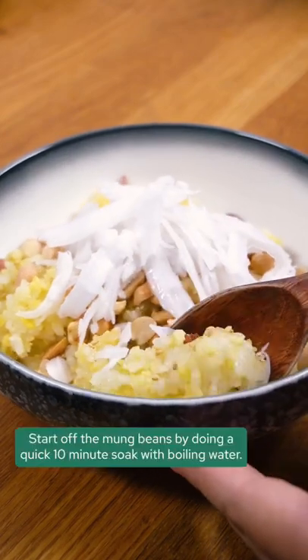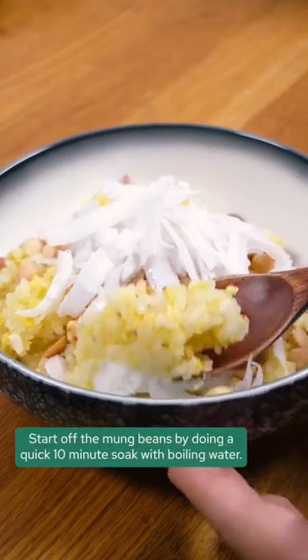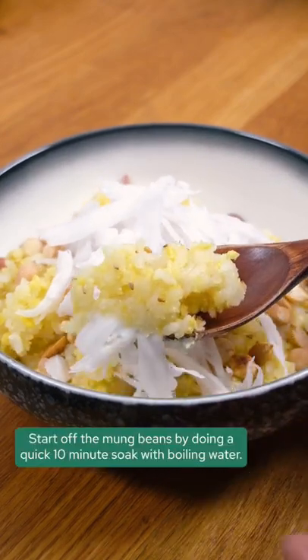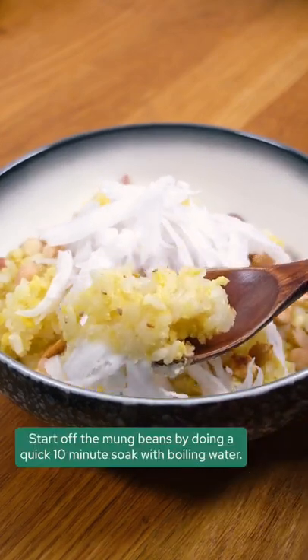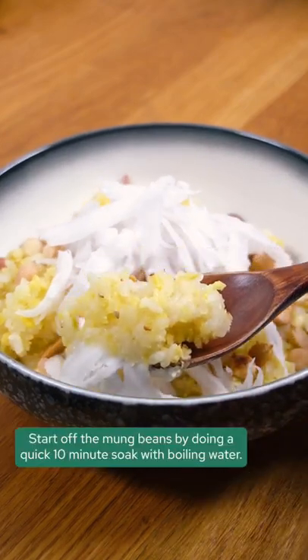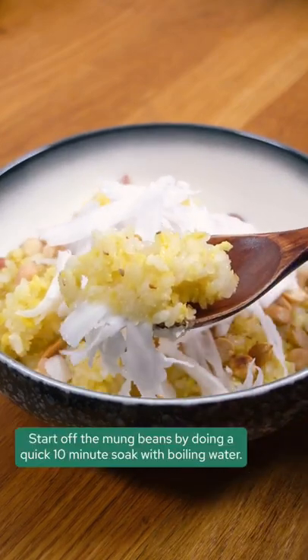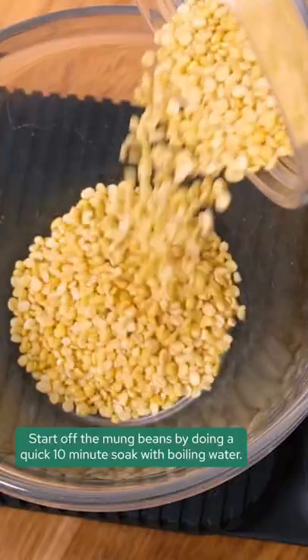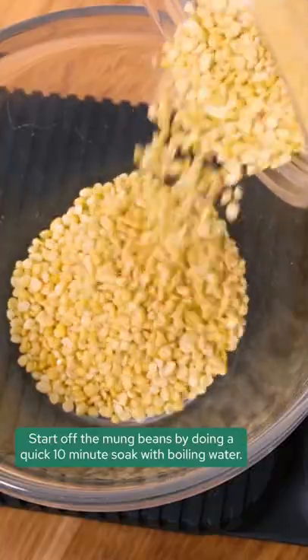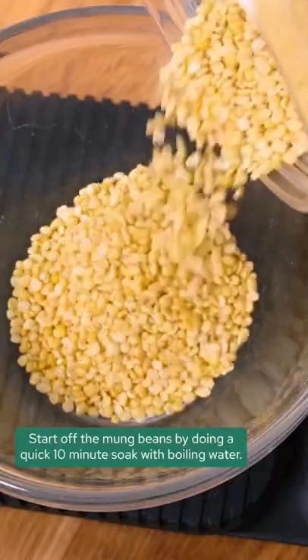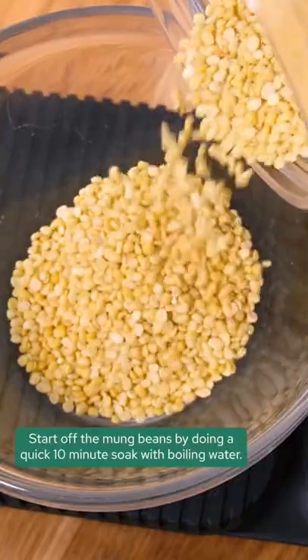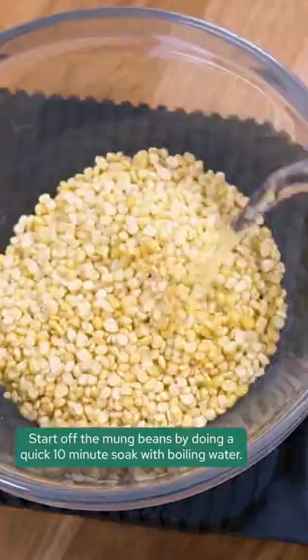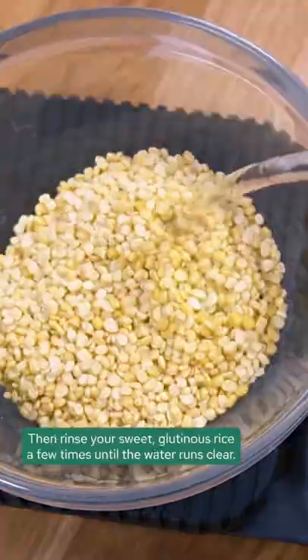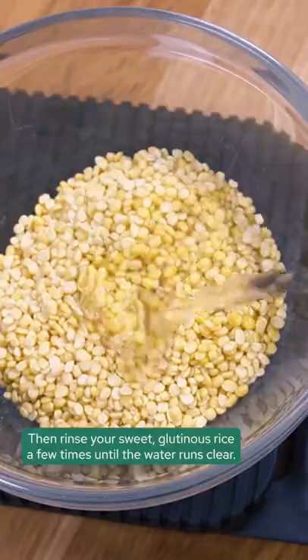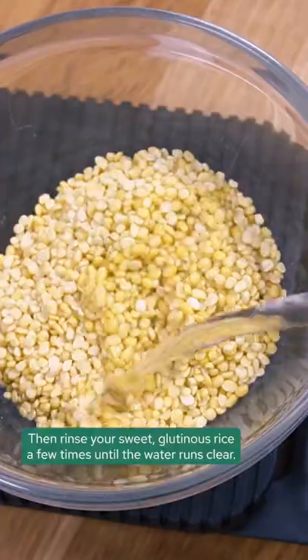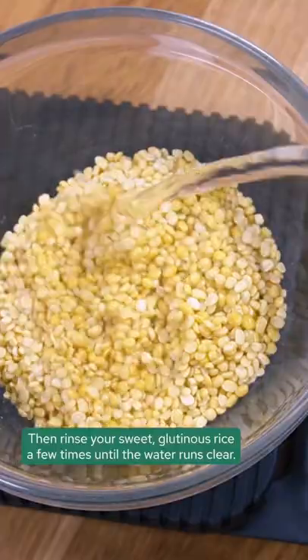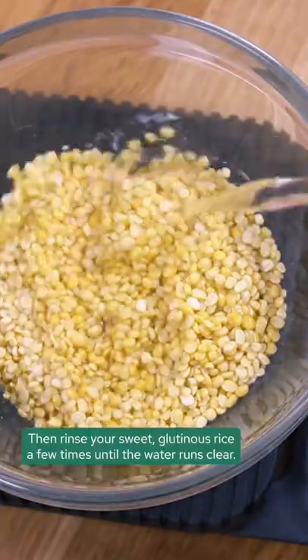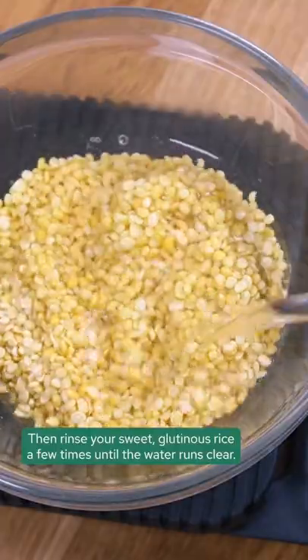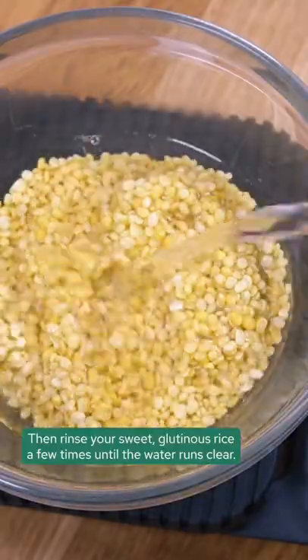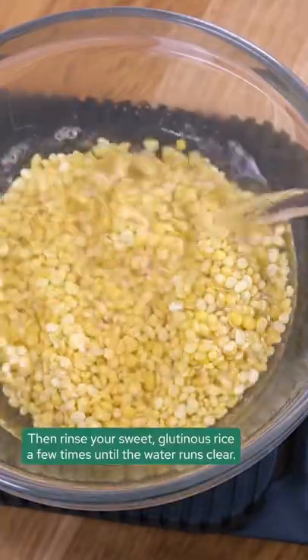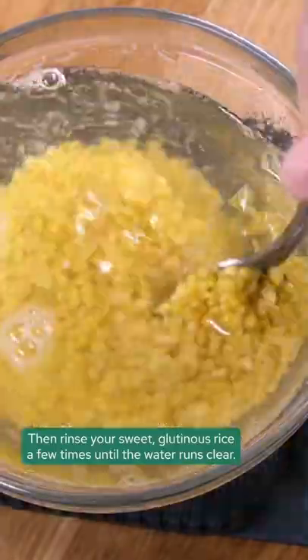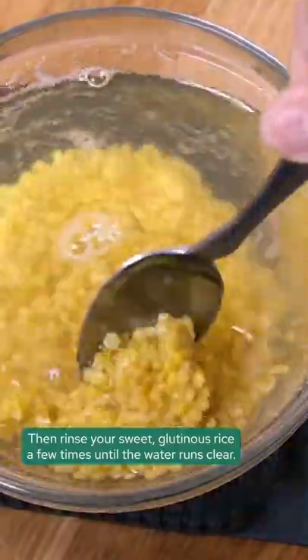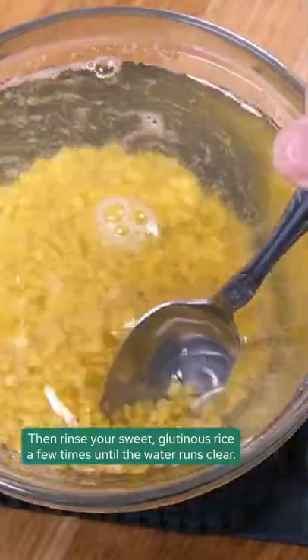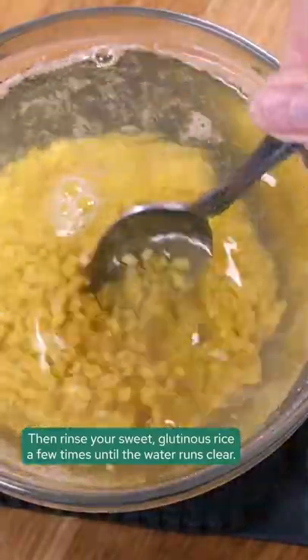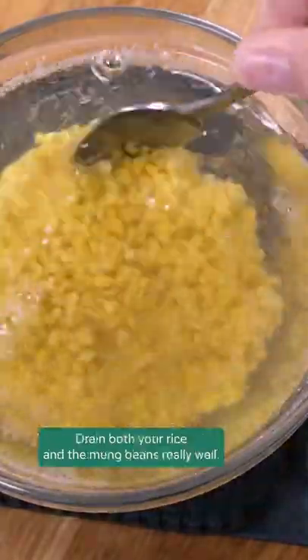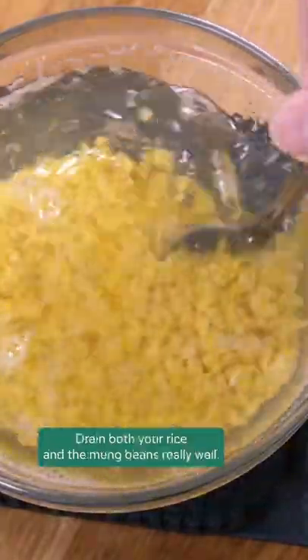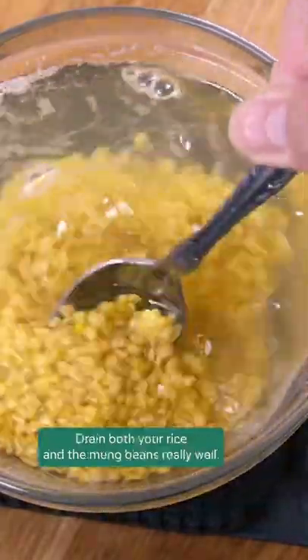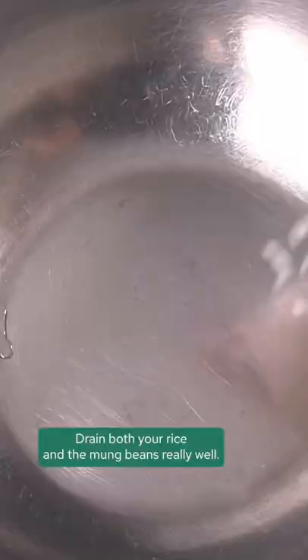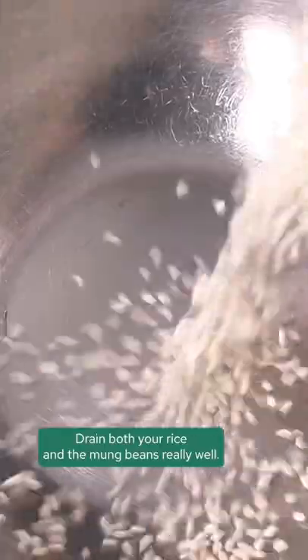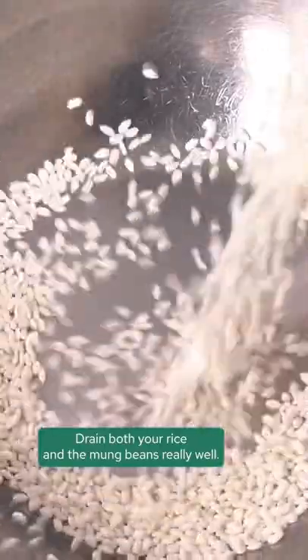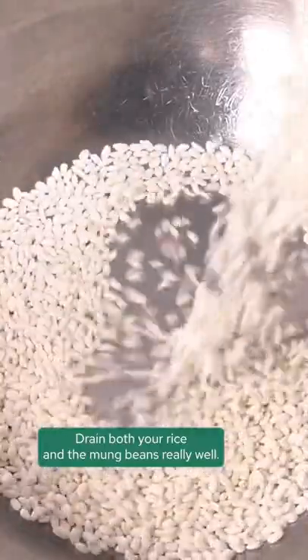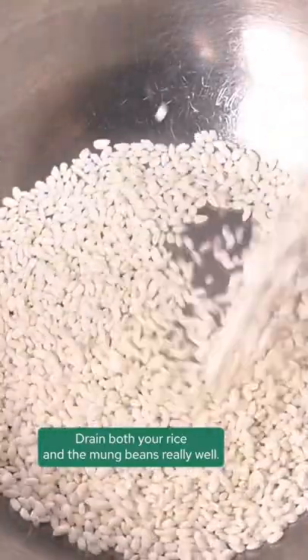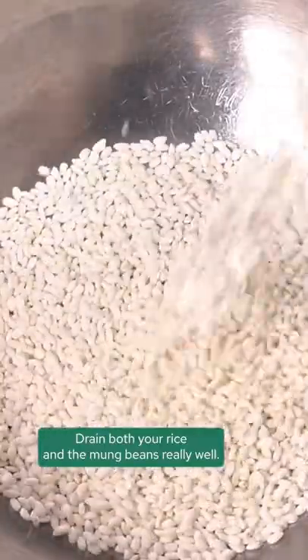Start off the mung beans by doing a quick 10 minute soak with boiling water. Then rinse your sweet glutinous rice a few times until the water runs clear. Drain both your rice and the mung beans really well.